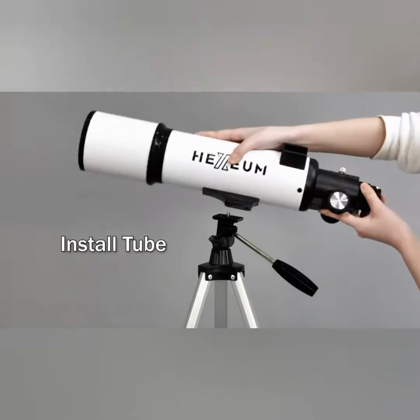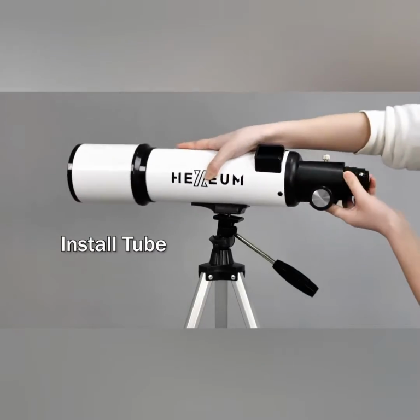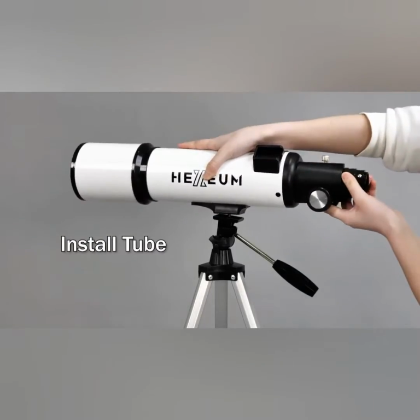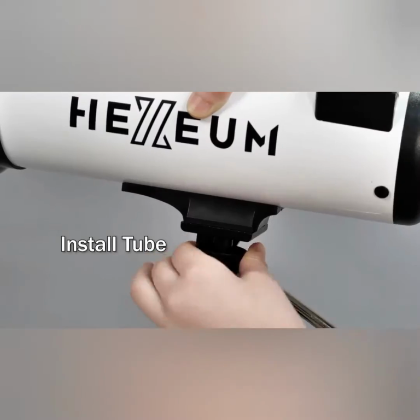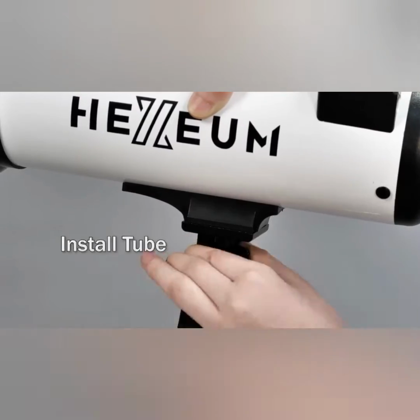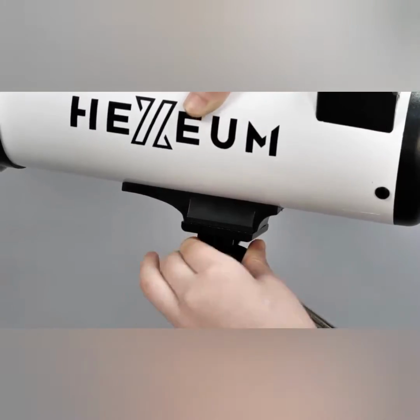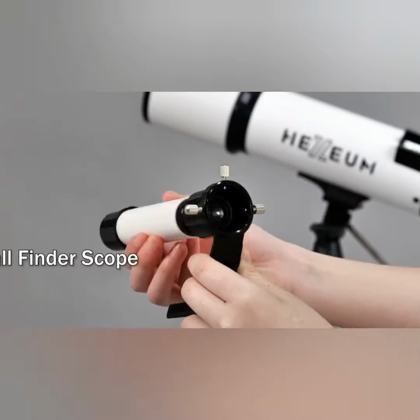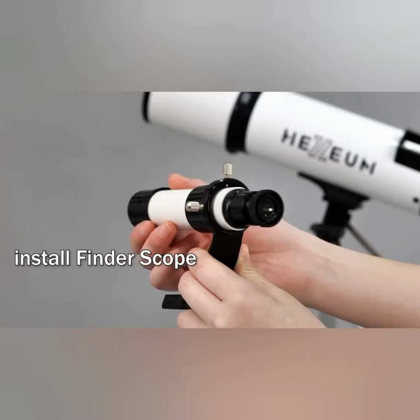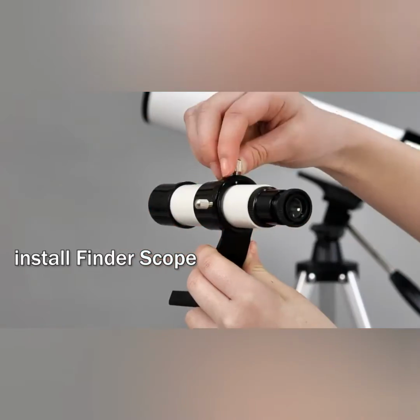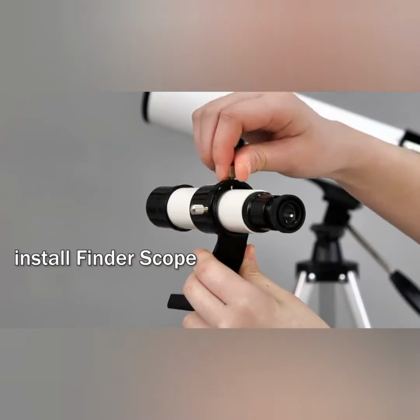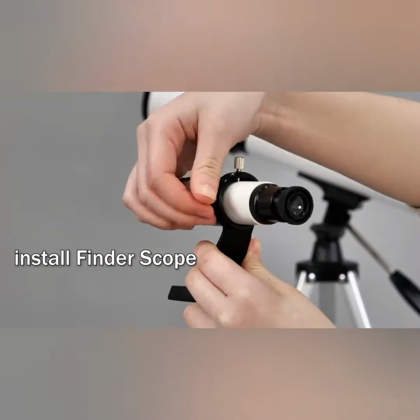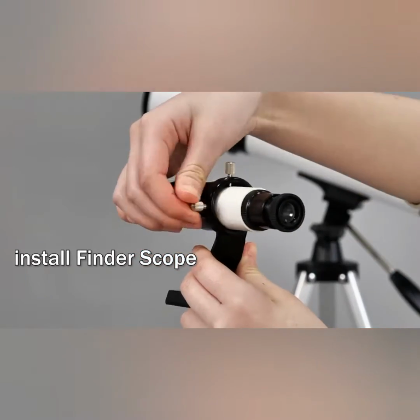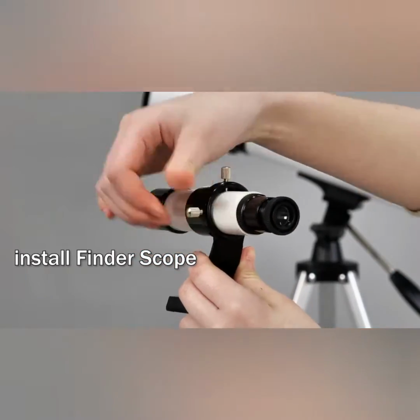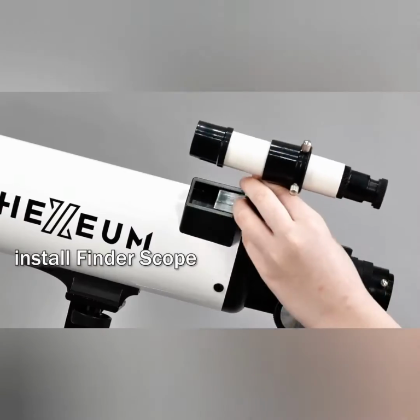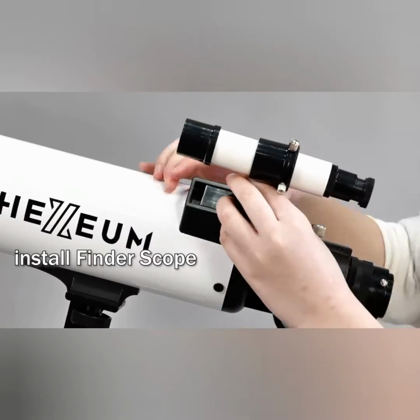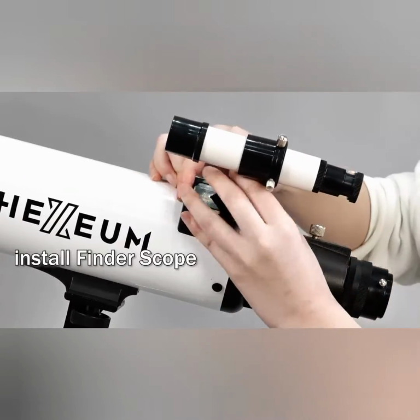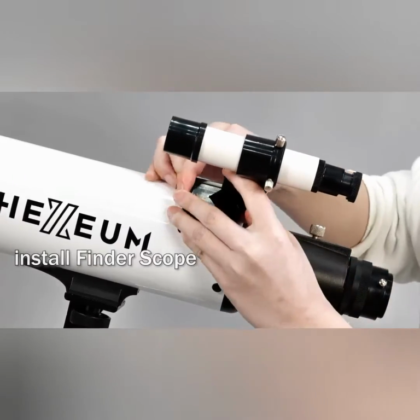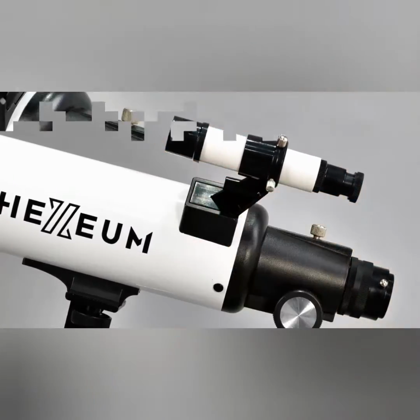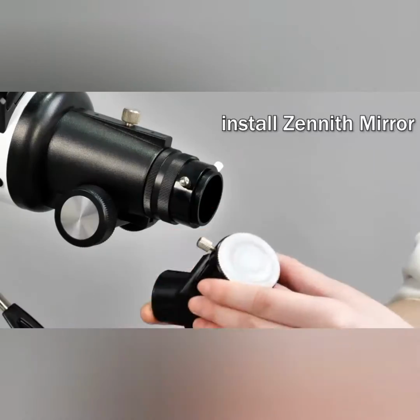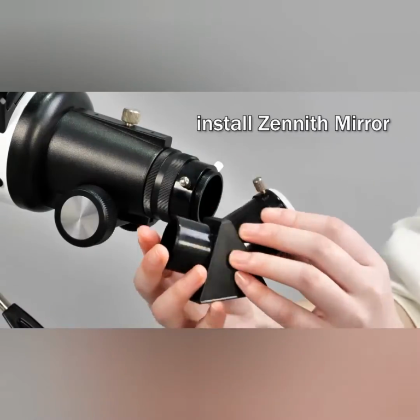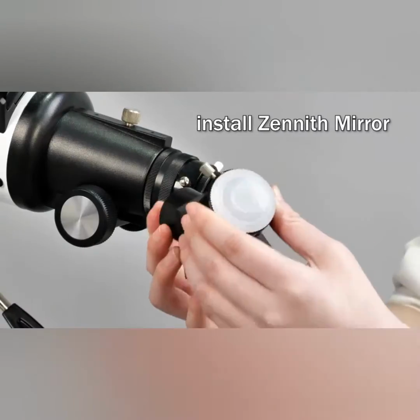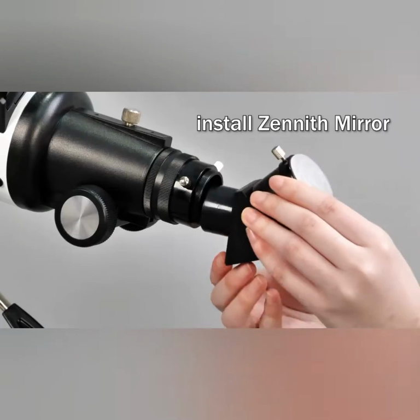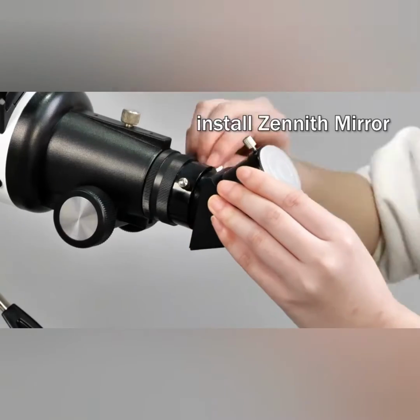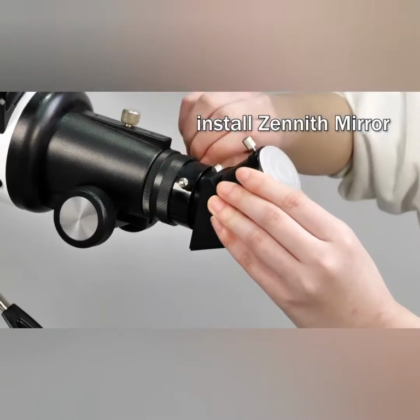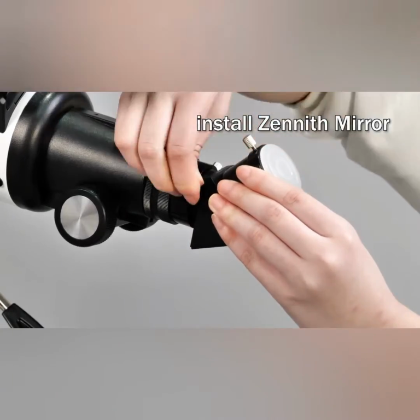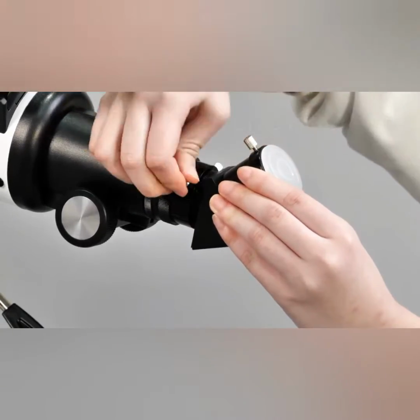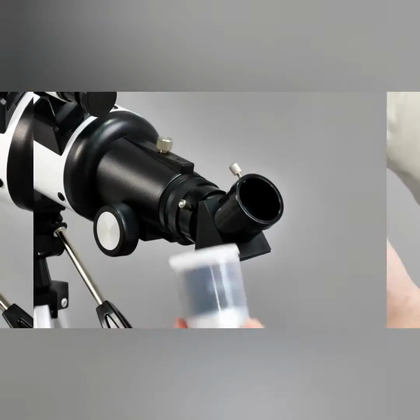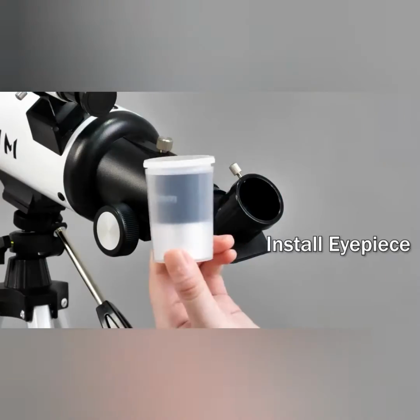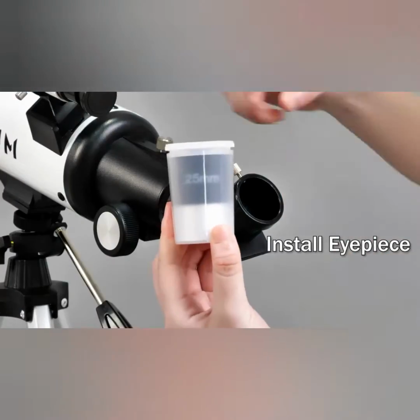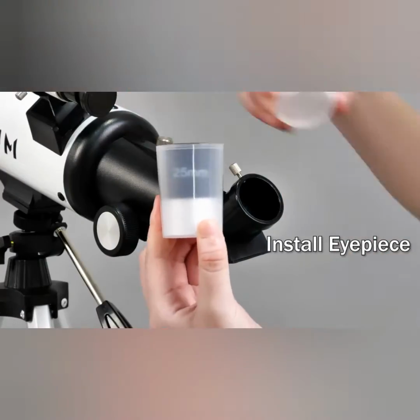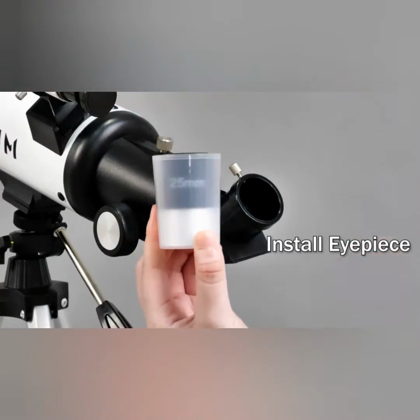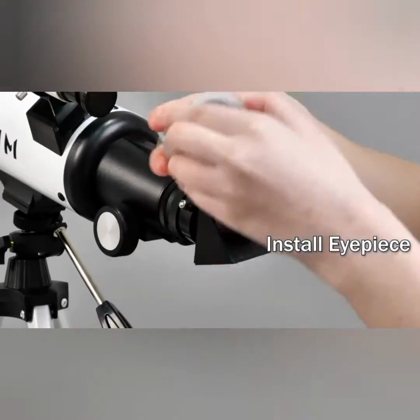With the wireless control feature, you can operate the telescope remotely, making it more convenient to adjust settings without touching the telescope directly. The carrying bag provided helps you transport the telescope easily and protects it from dust and scratches.